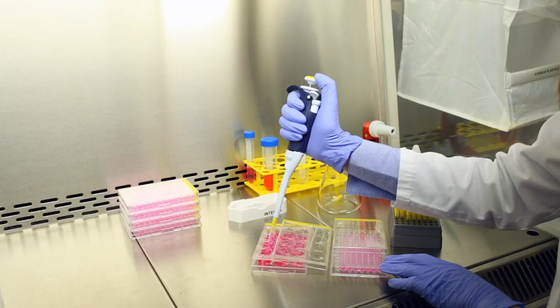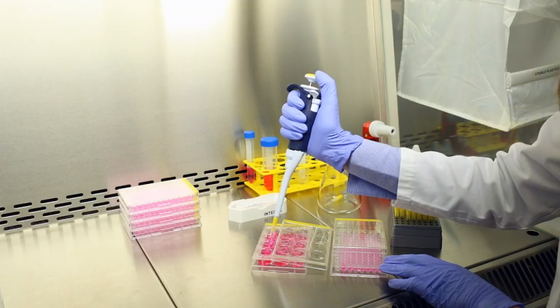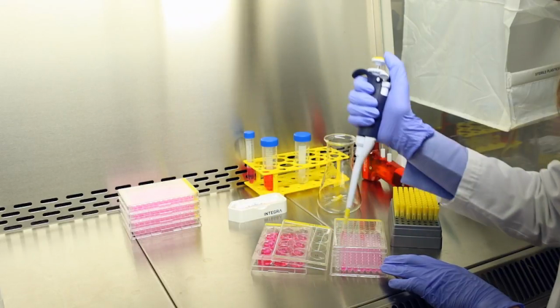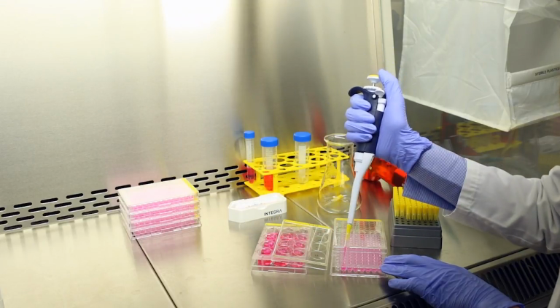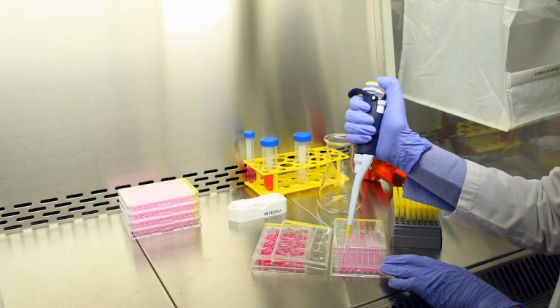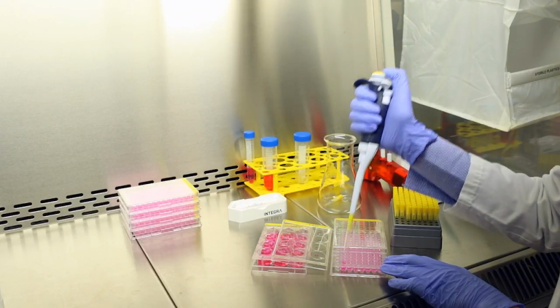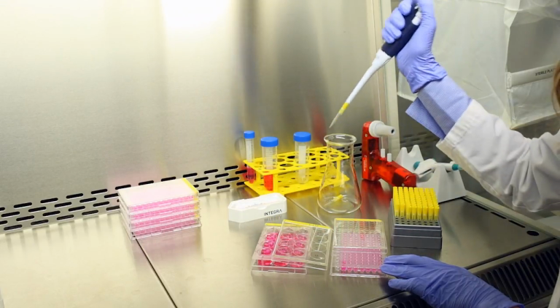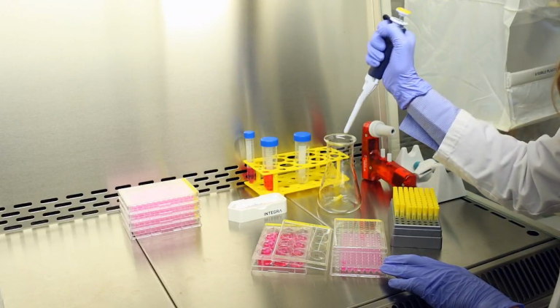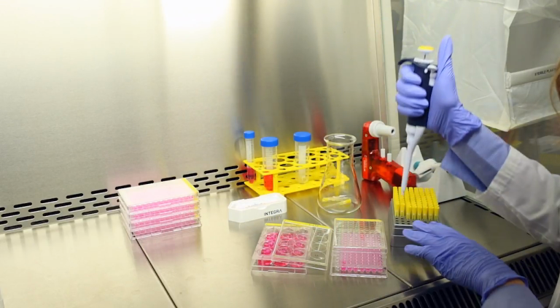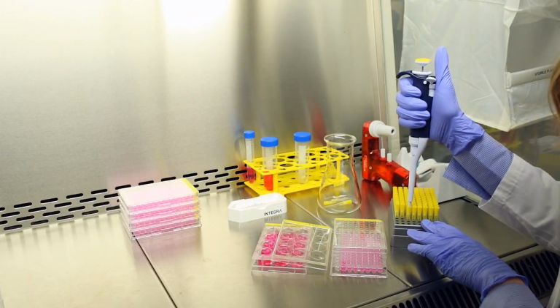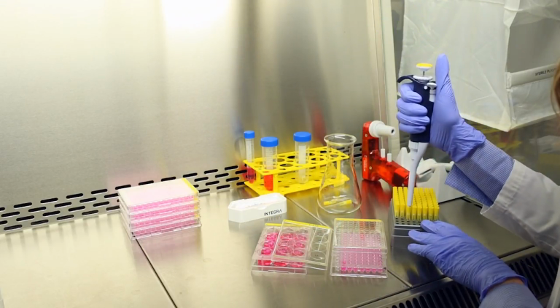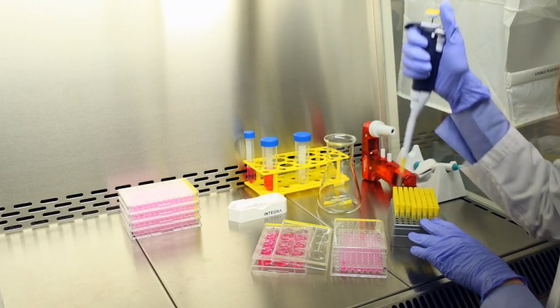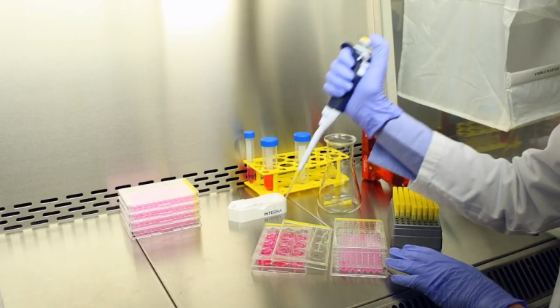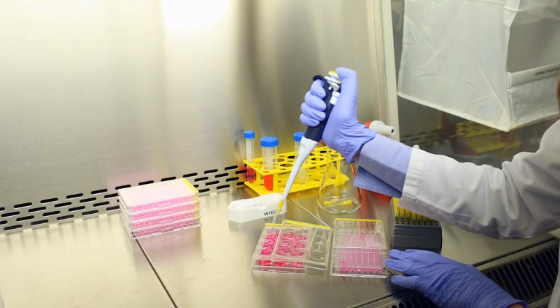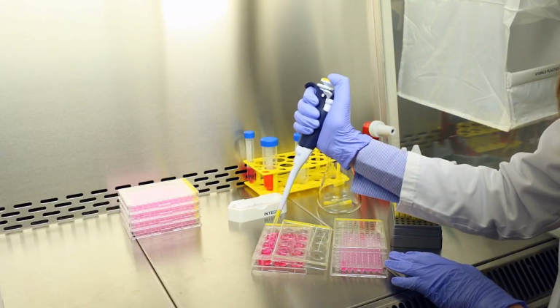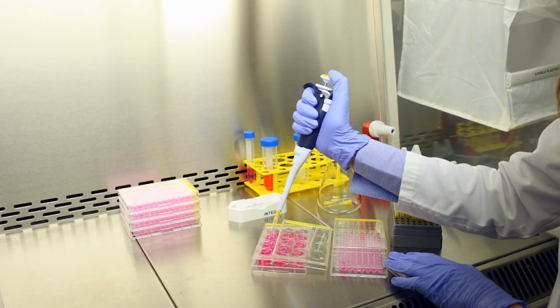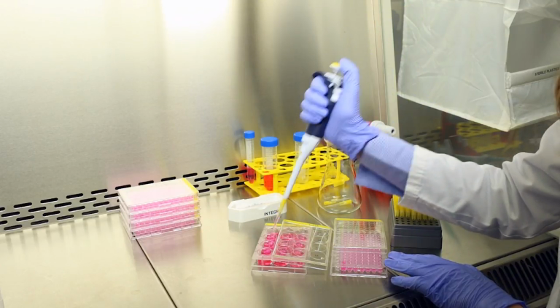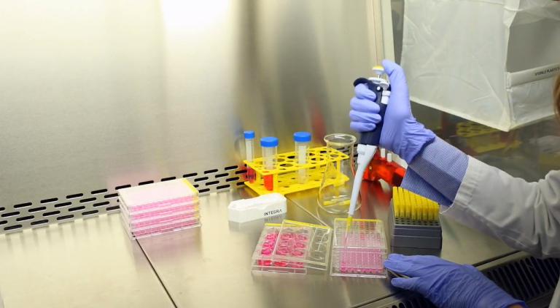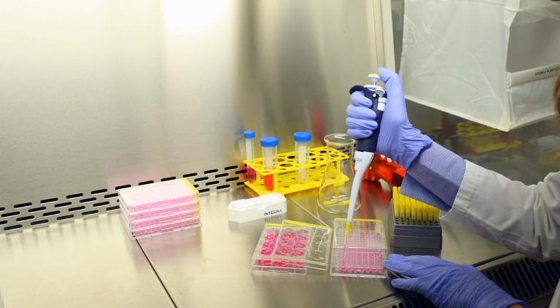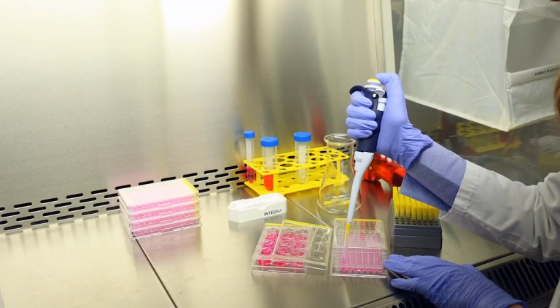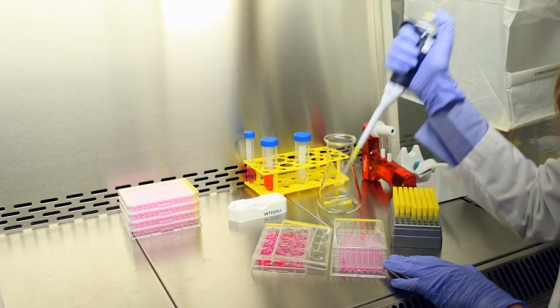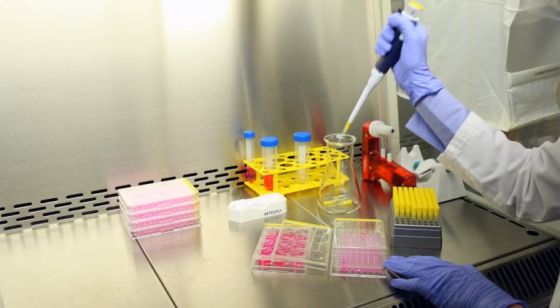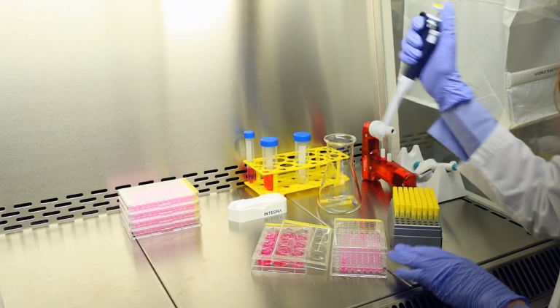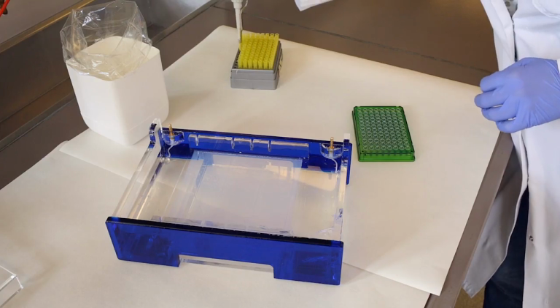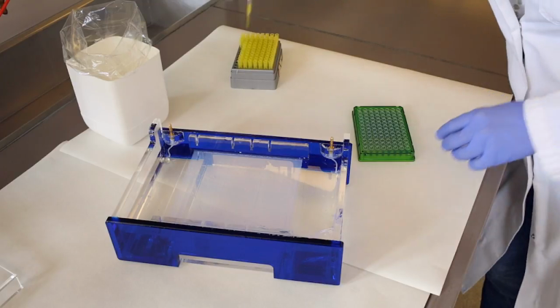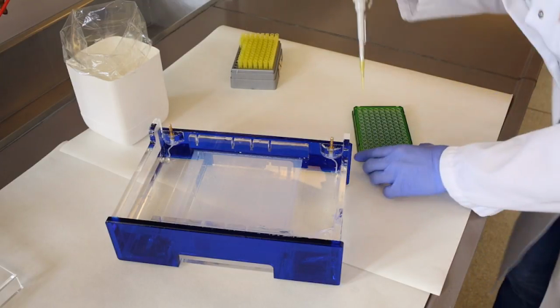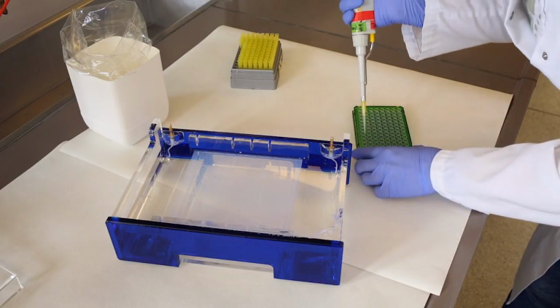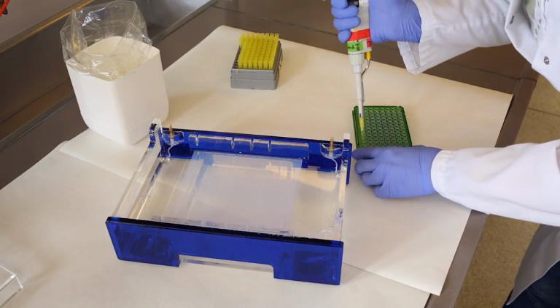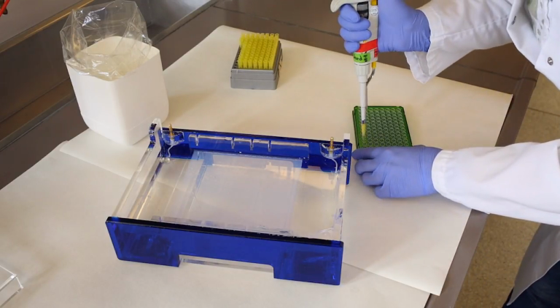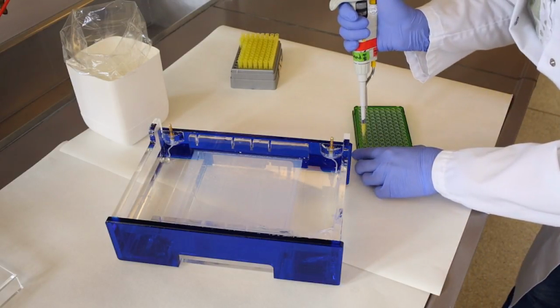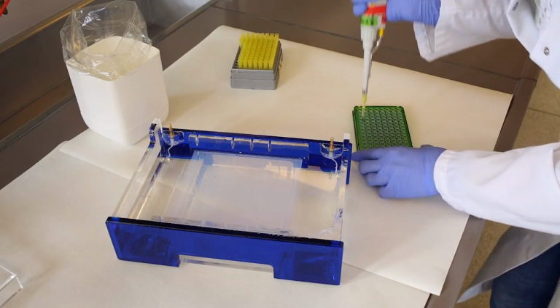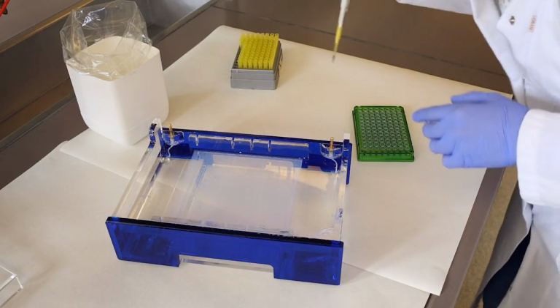Many applications require pipetting between different labware formats. For example, plate reformatting from 12-well to 96-well plates, or transferring samples from tubes or plates to agarose gels.